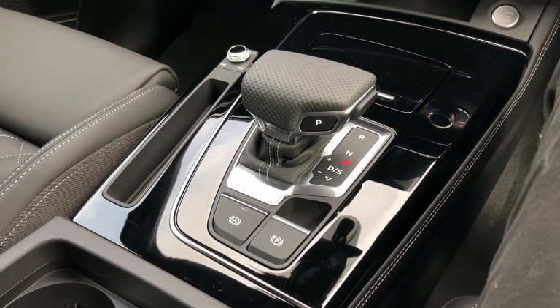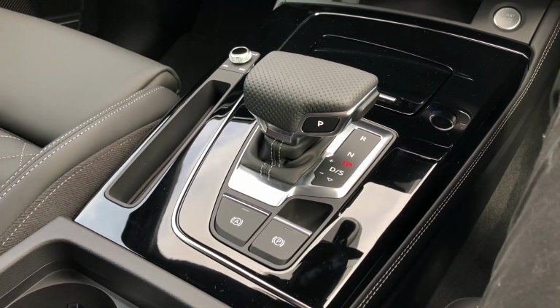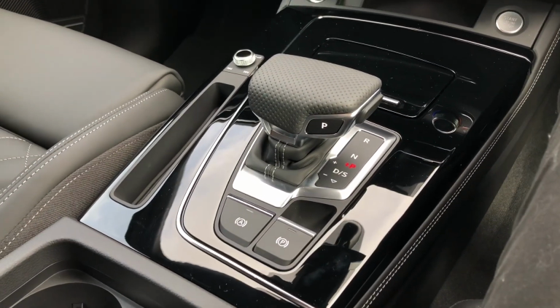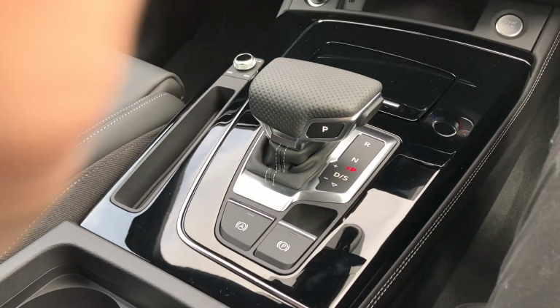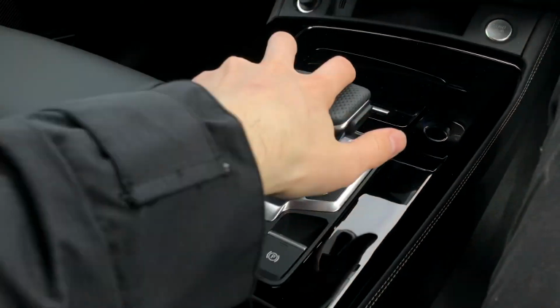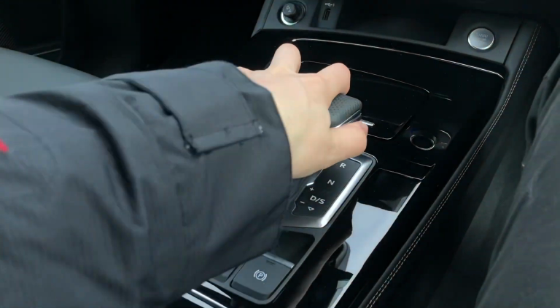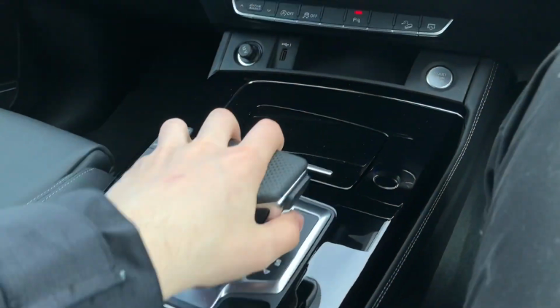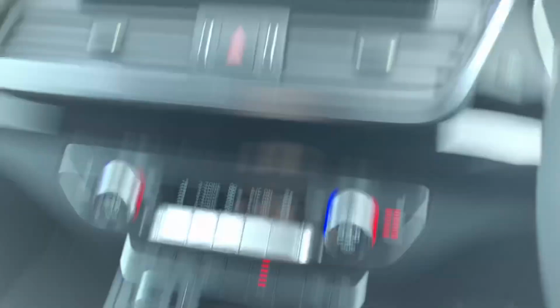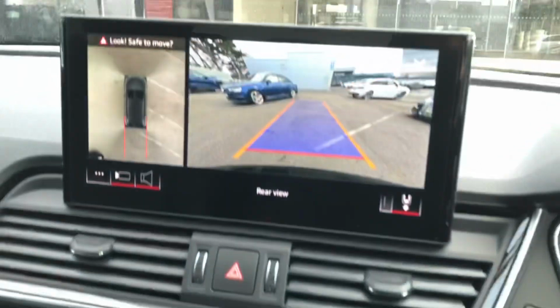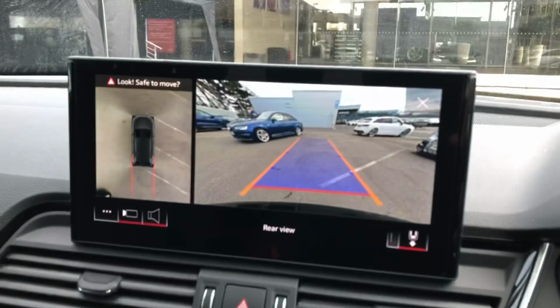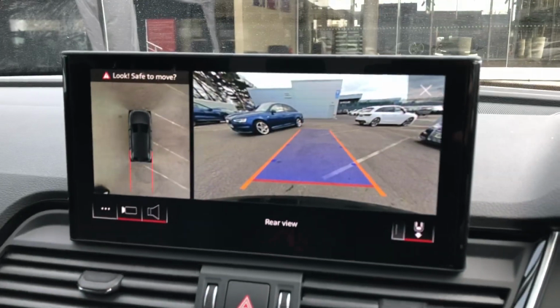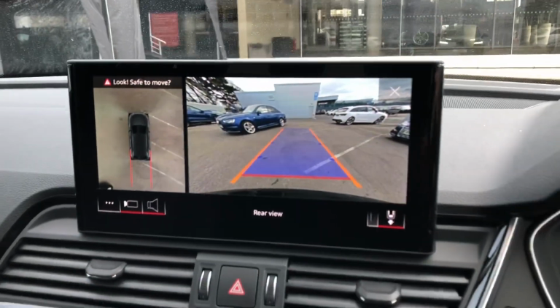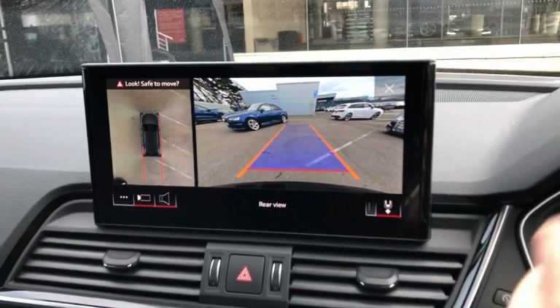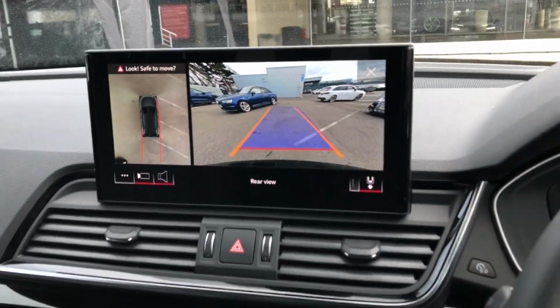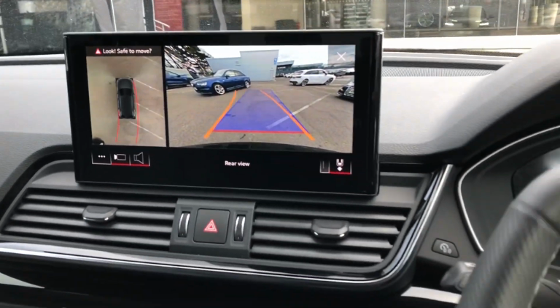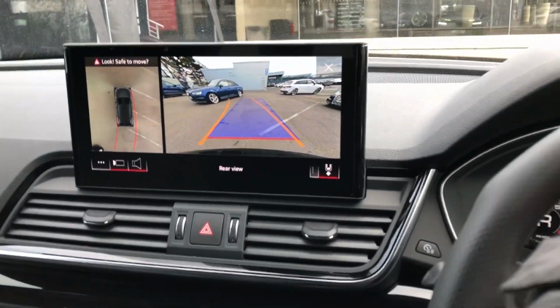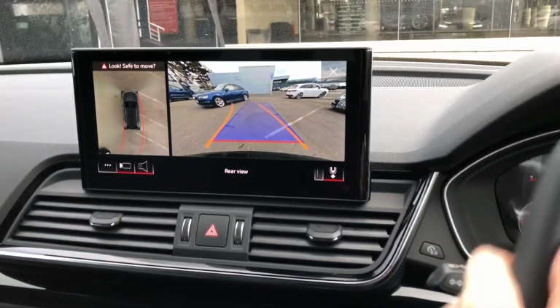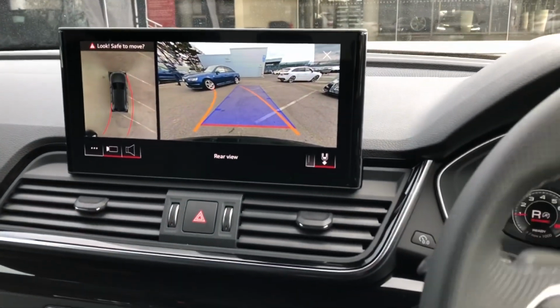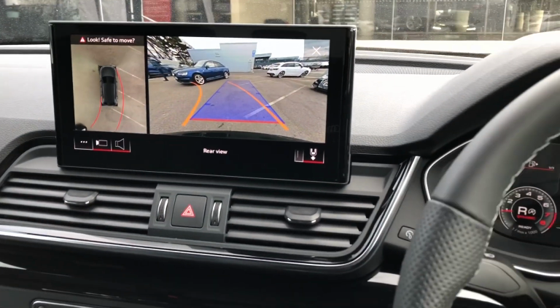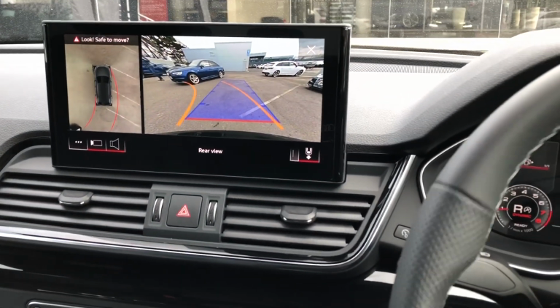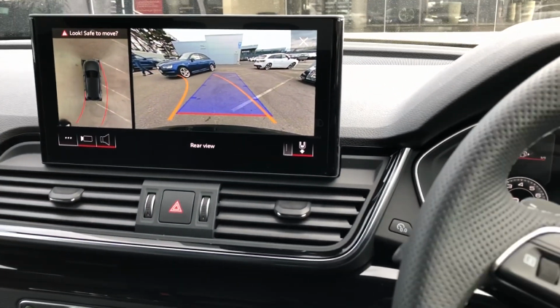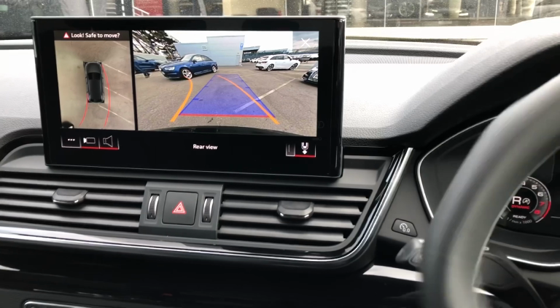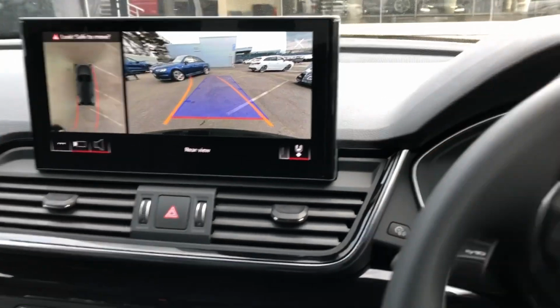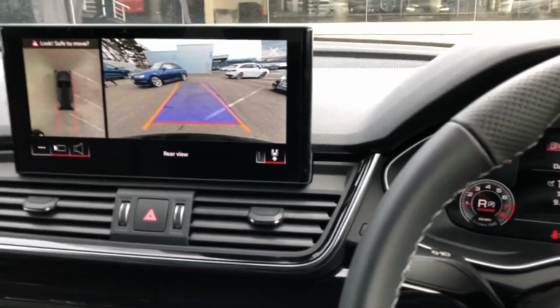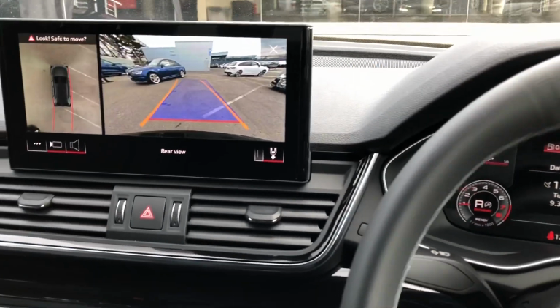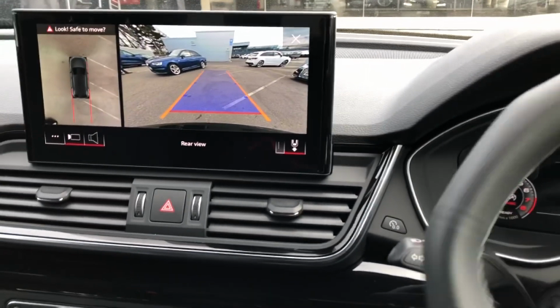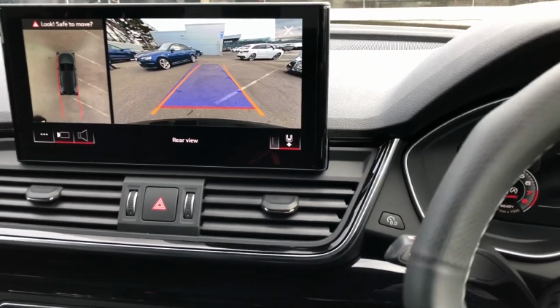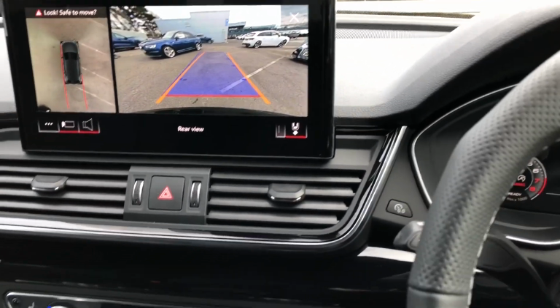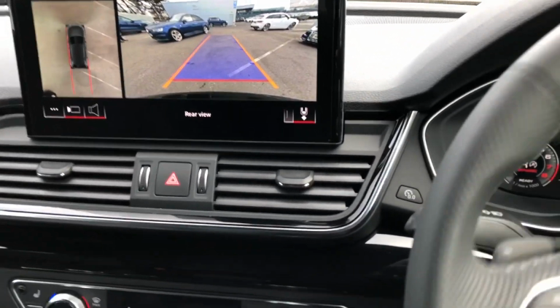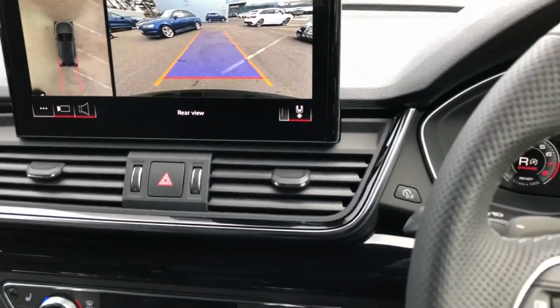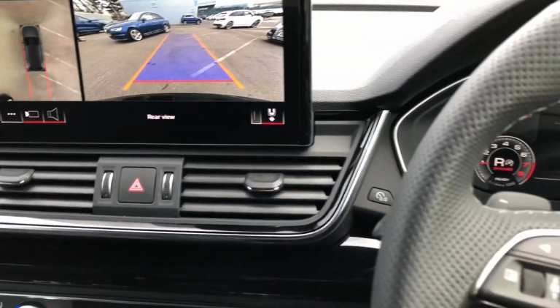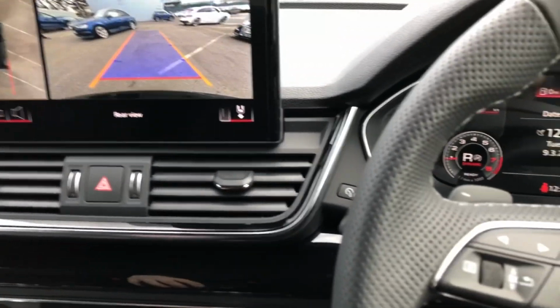If you pop your gearbox into reverse, you have a full rear view camera, and if you turn the steering wheel the orange lines will easily guide you into any parking space, avoiding any obstacles.